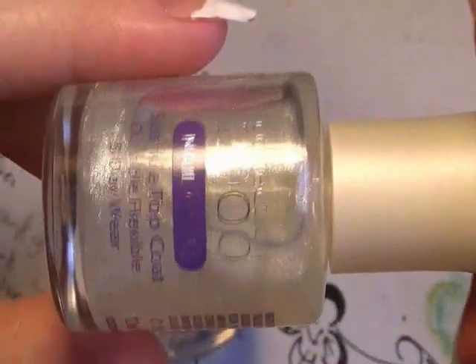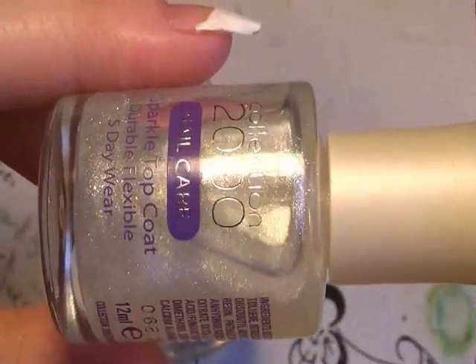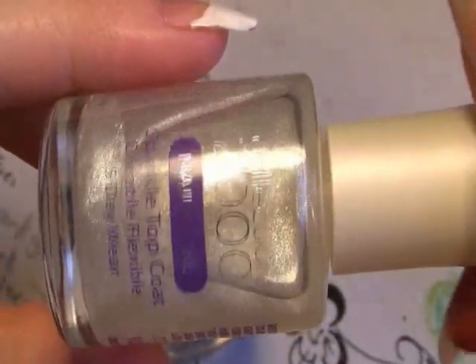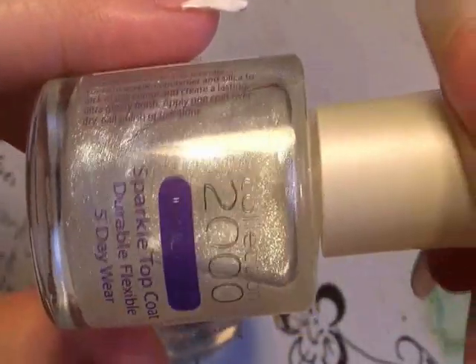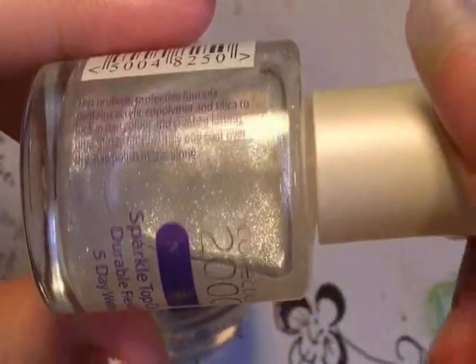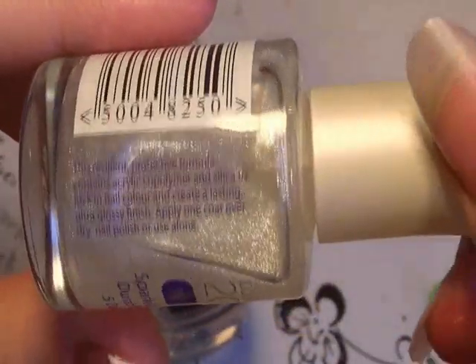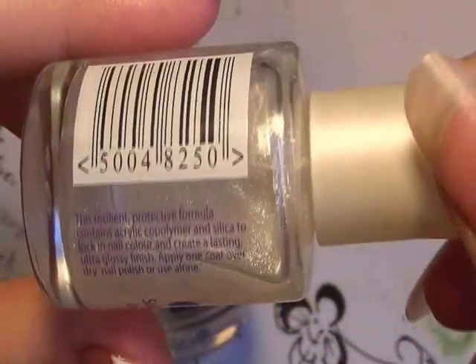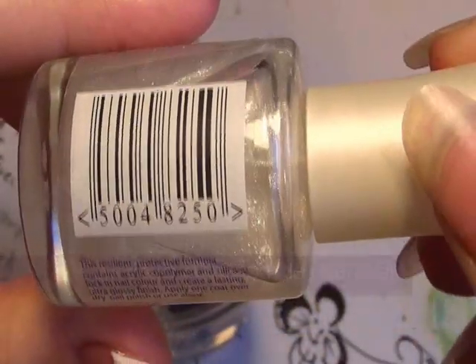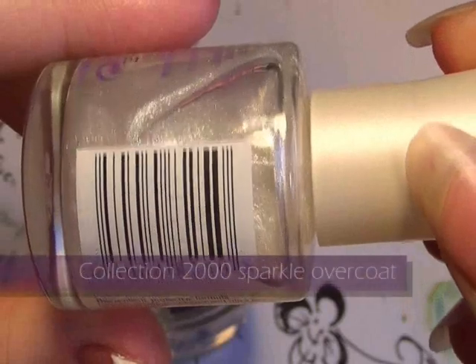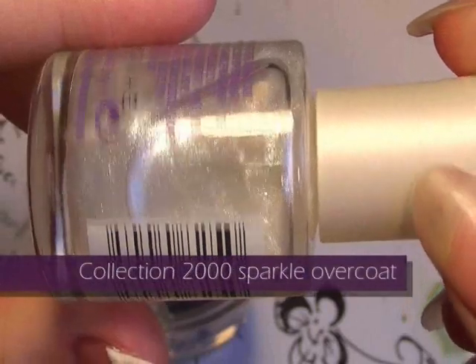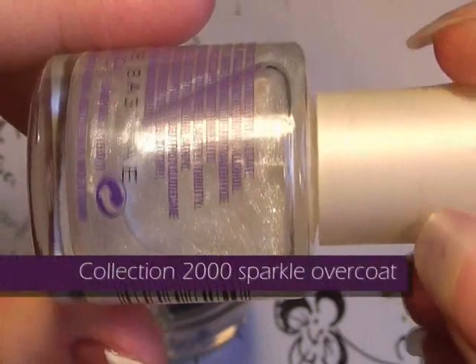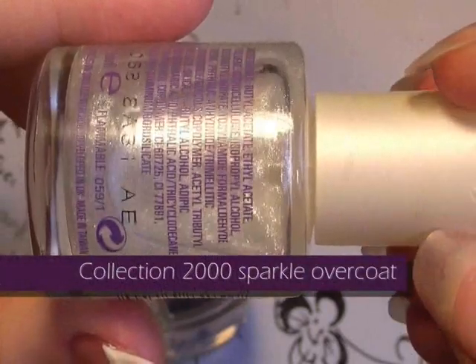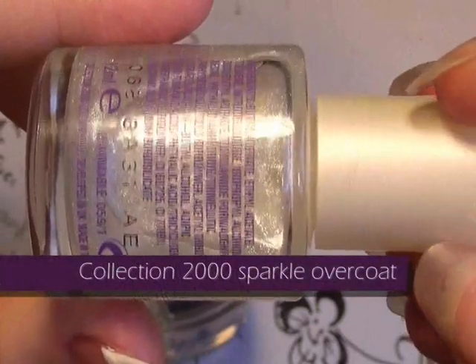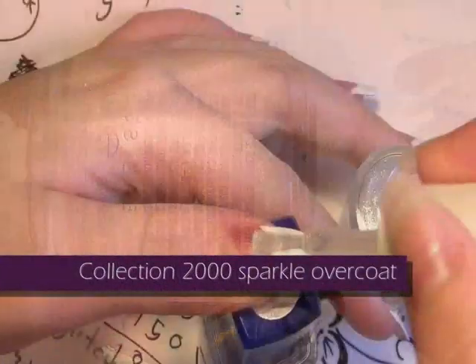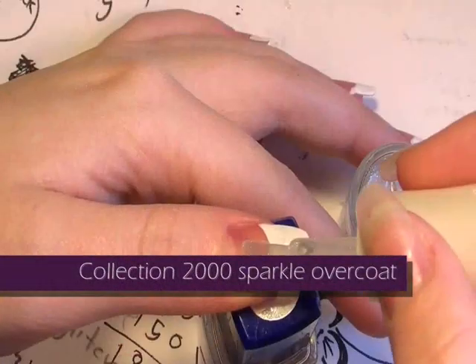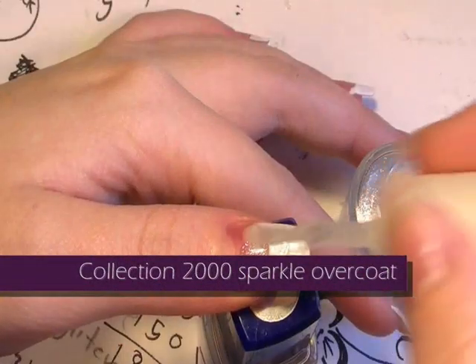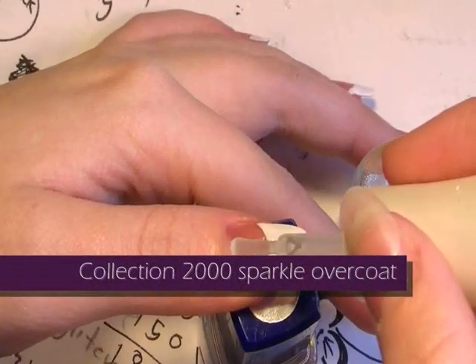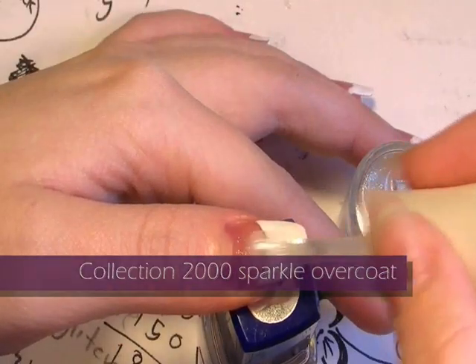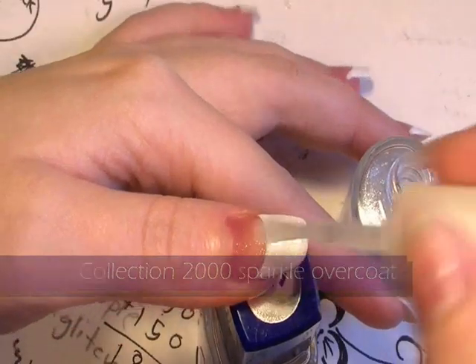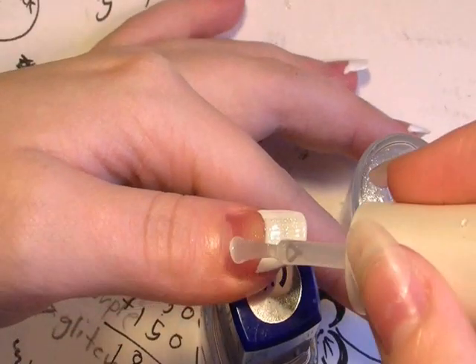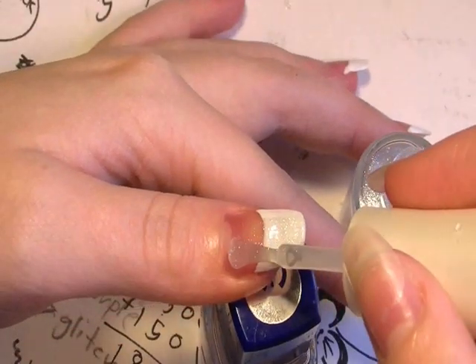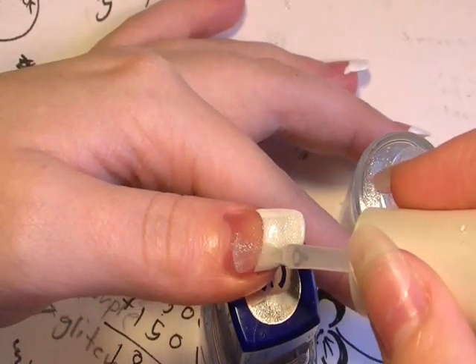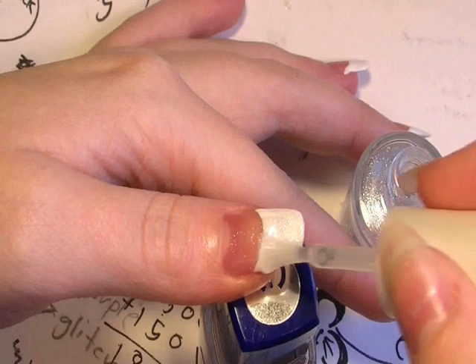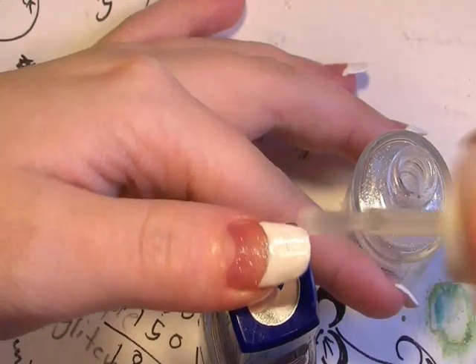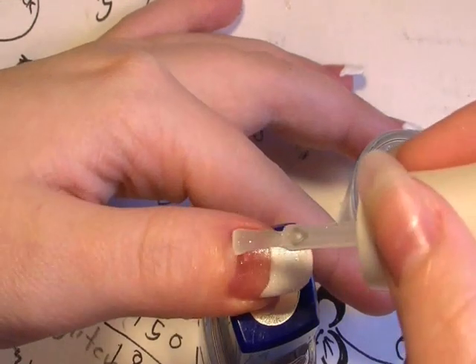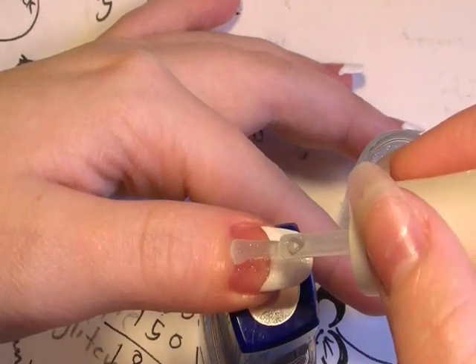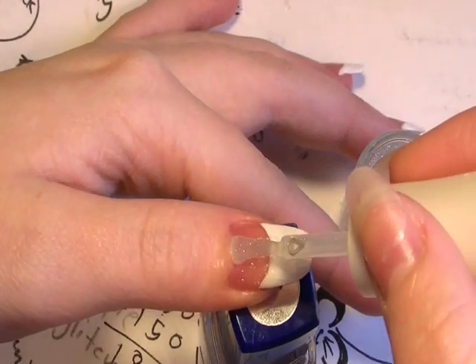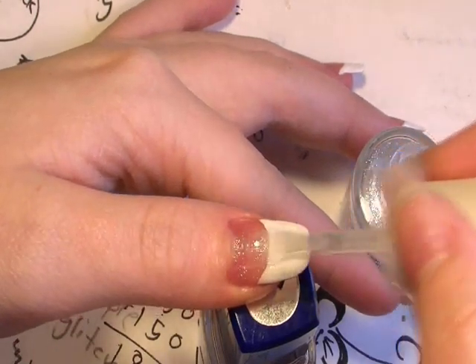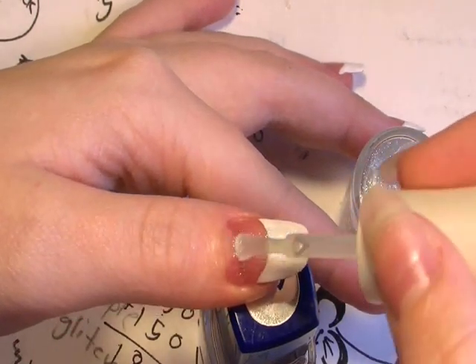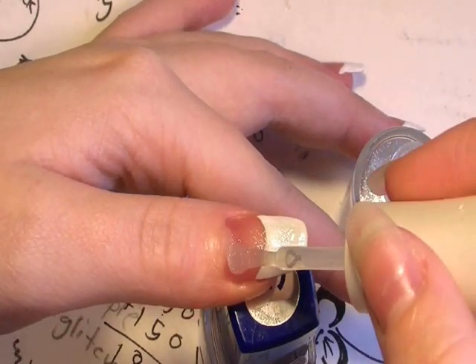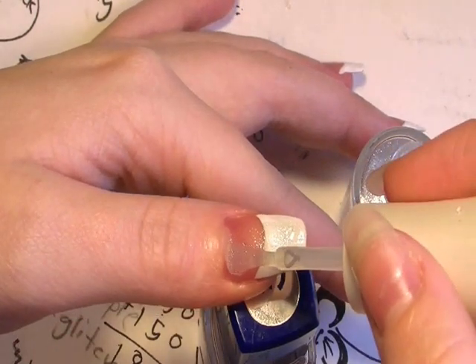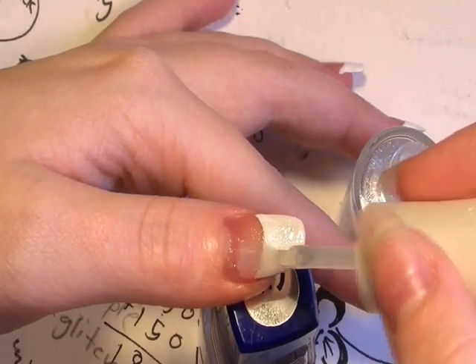Now I'm going to apply the 2000 Collection sparkle overcoat. This will give it that nice sparkly look and it makes it fantastic for a party. Obviously wait until your nails have dried before you apply this.